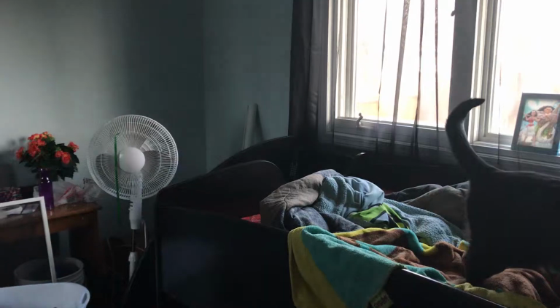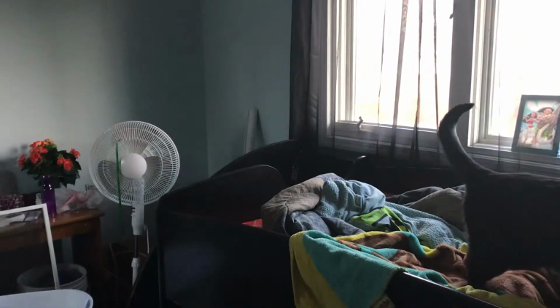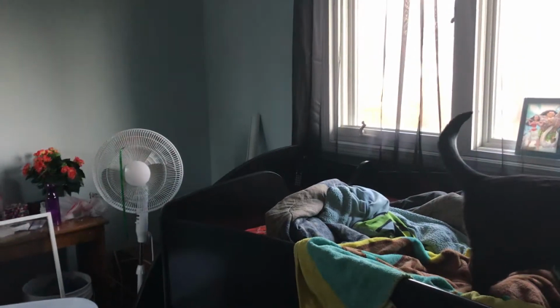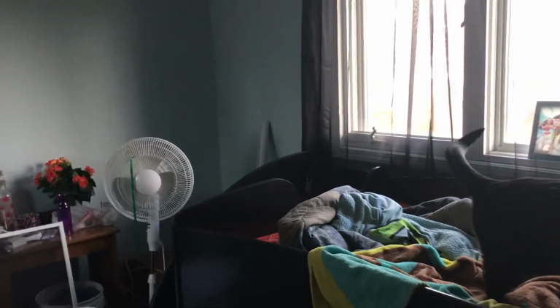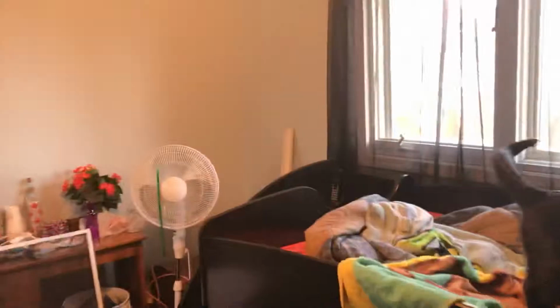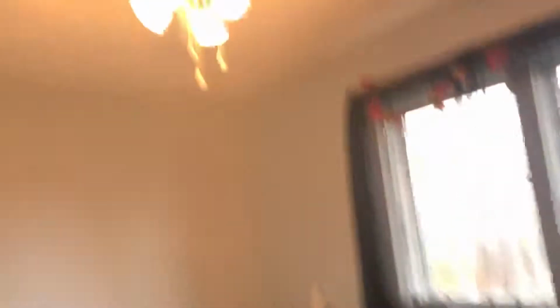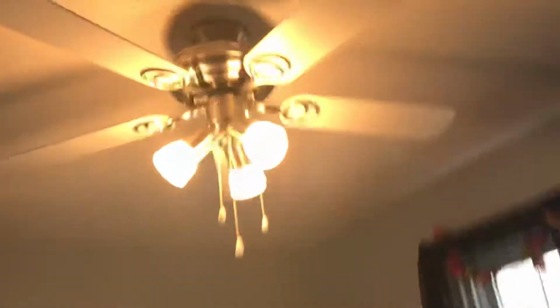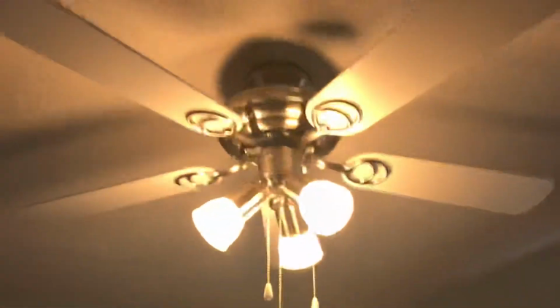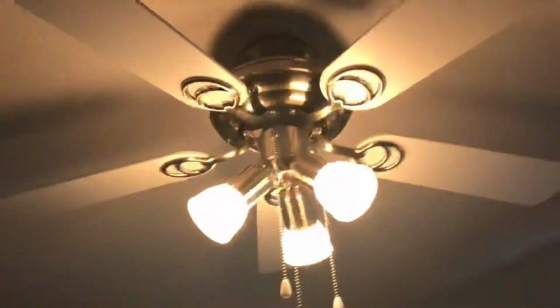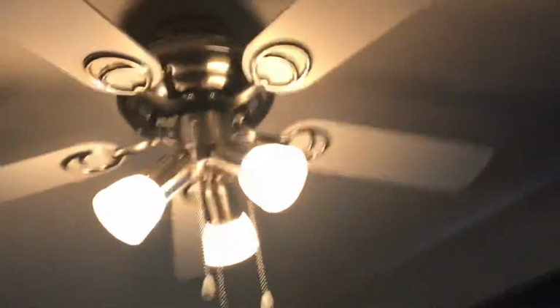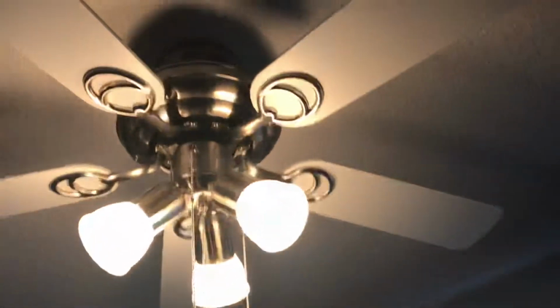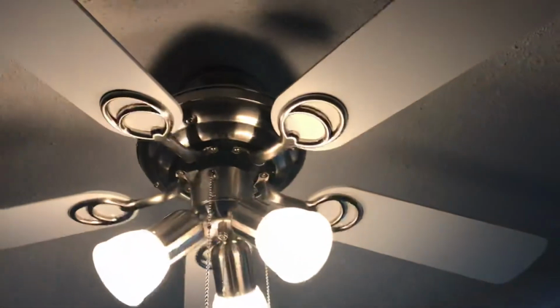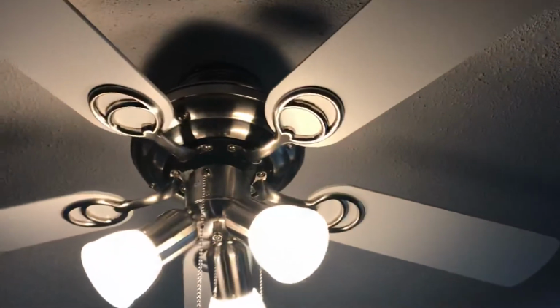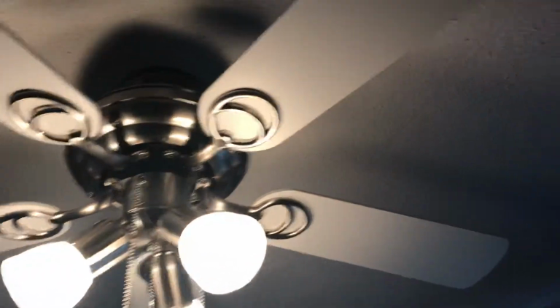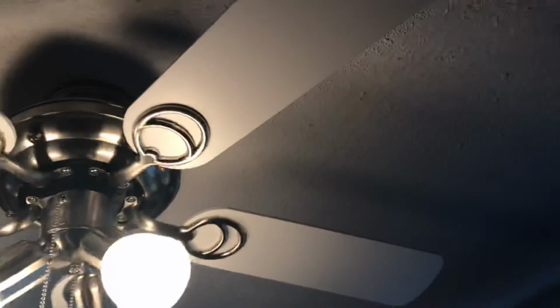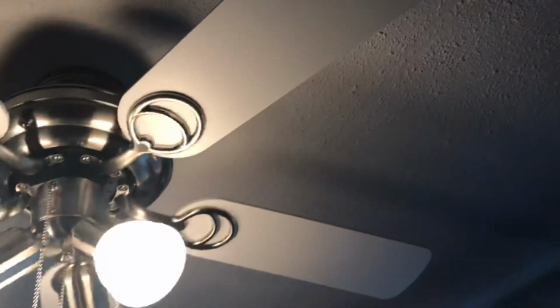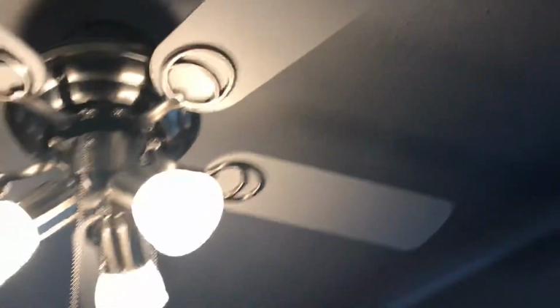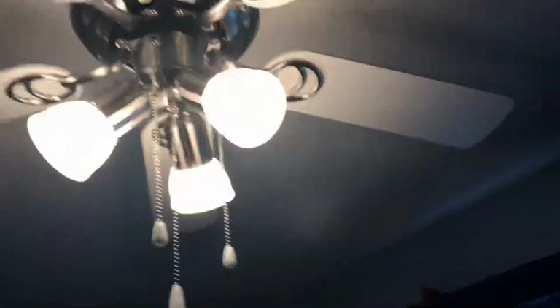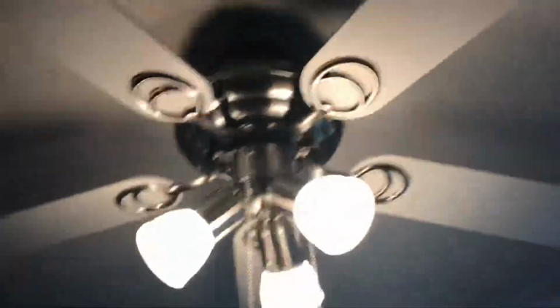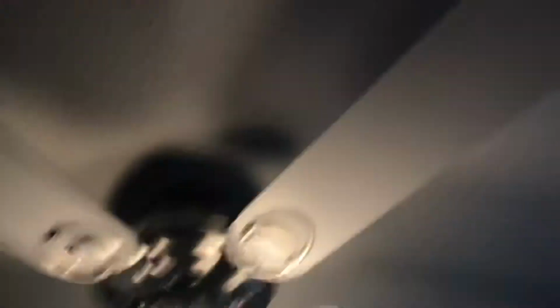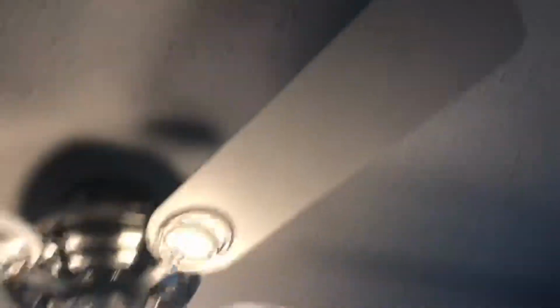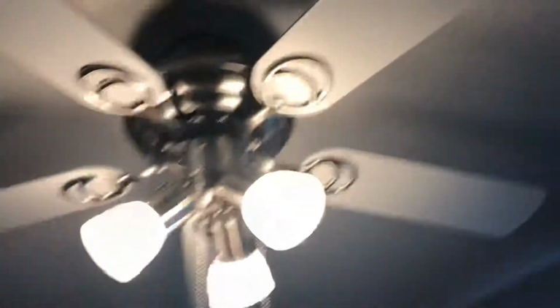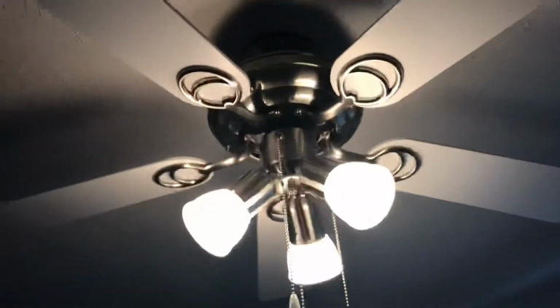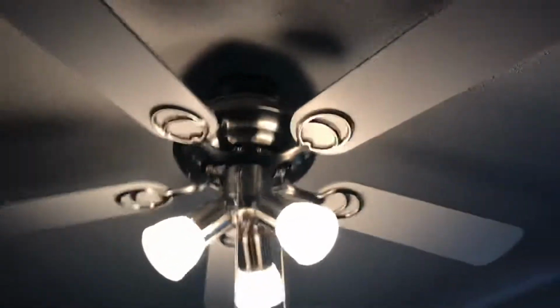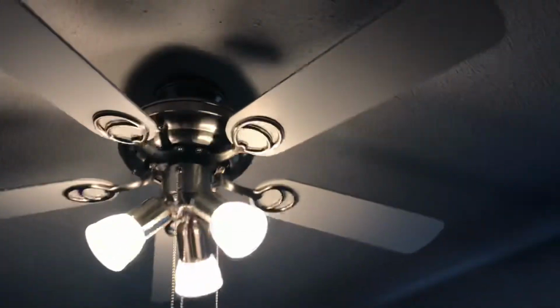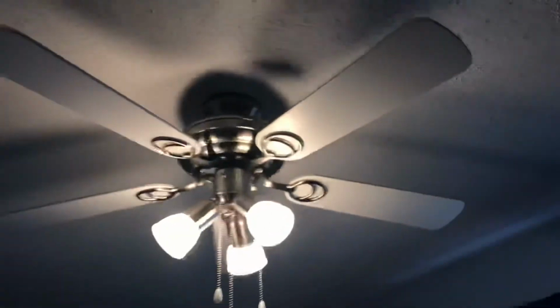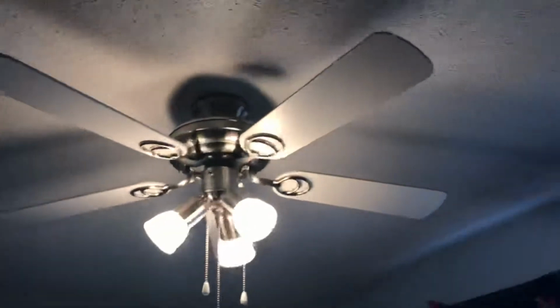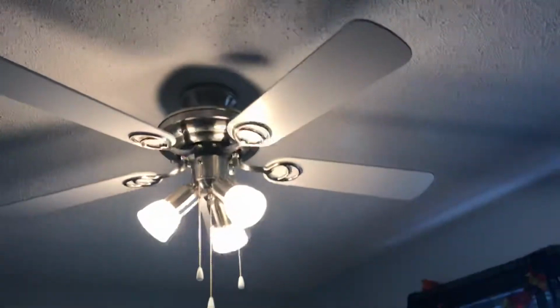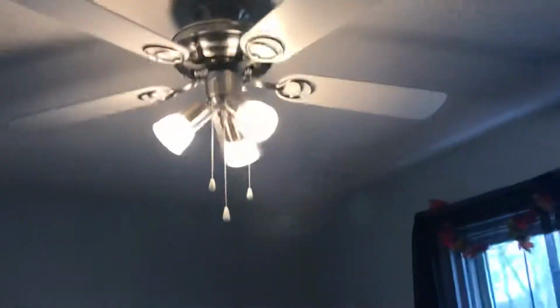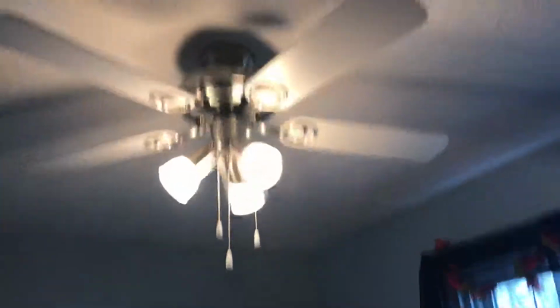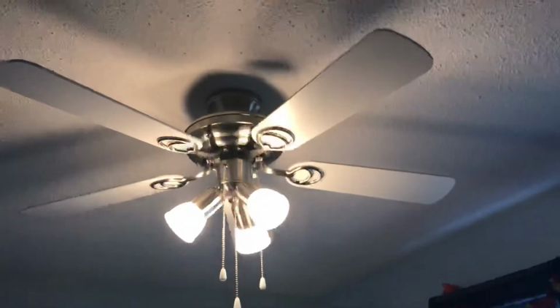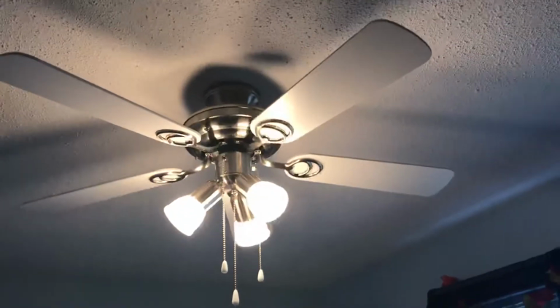Fan update. I have switched the side of the blades on my Jasper ceiling fan to the white side because I thought I might as well since I was actually bored one day.